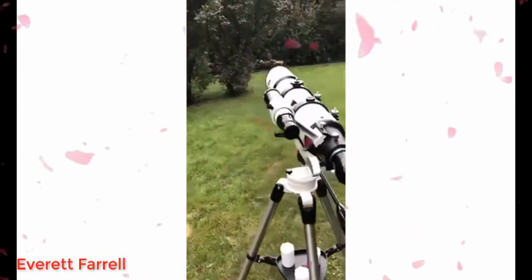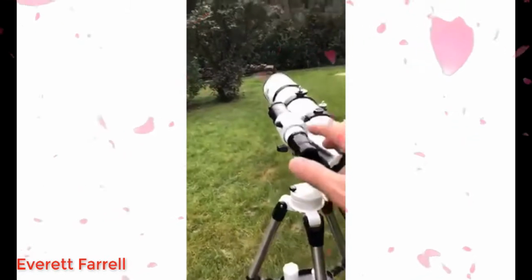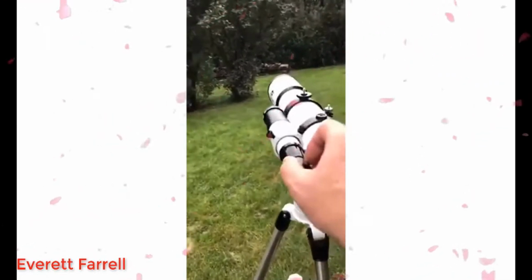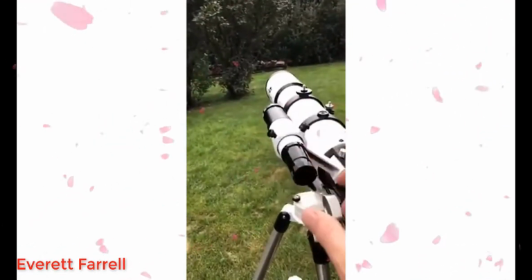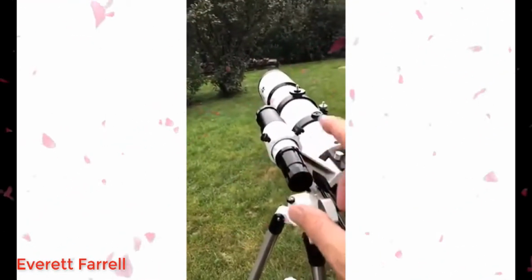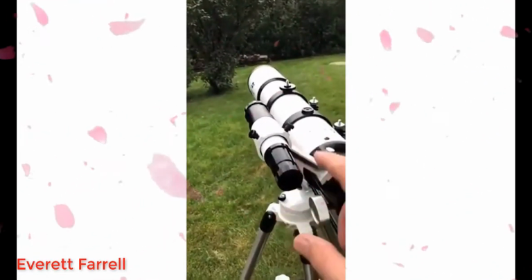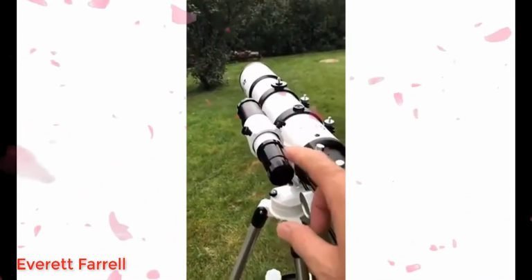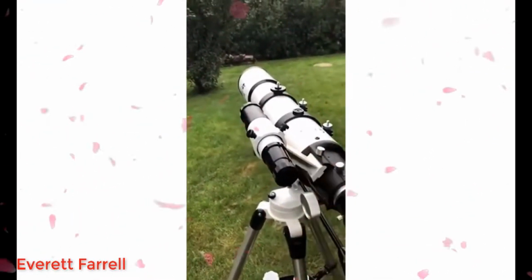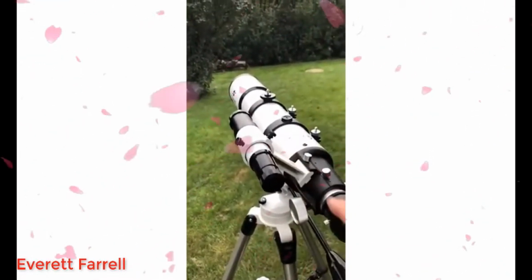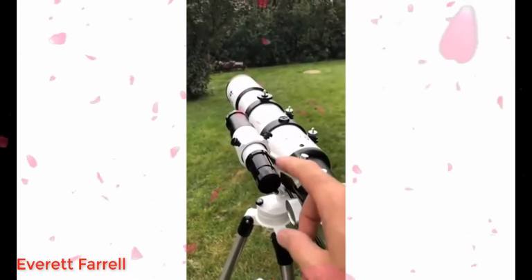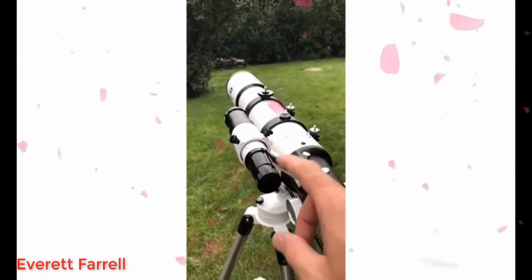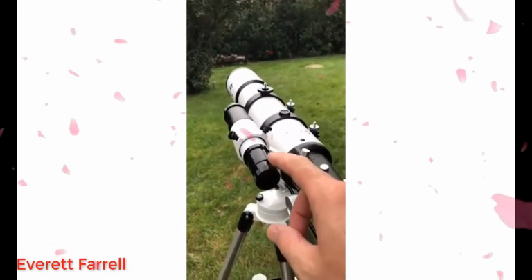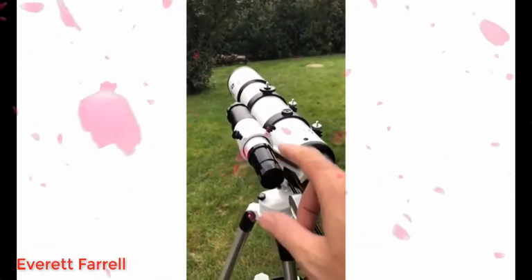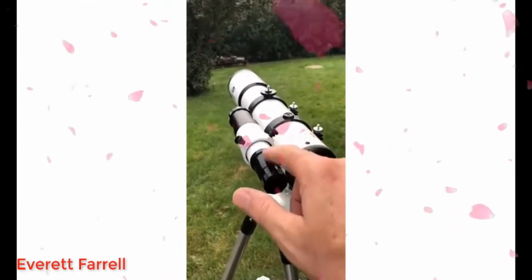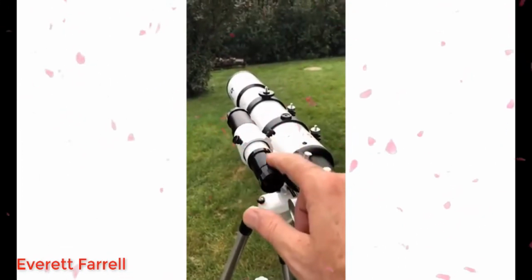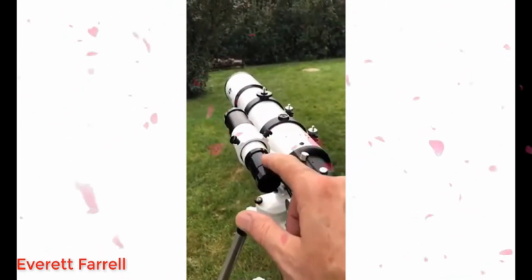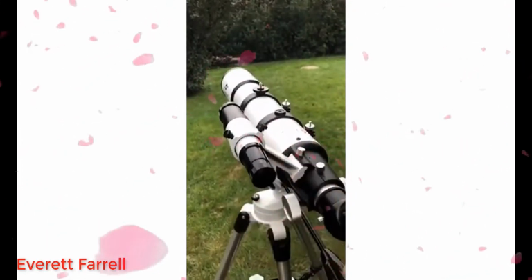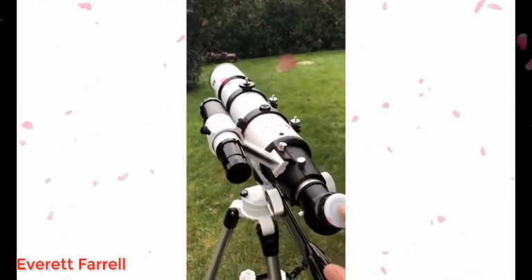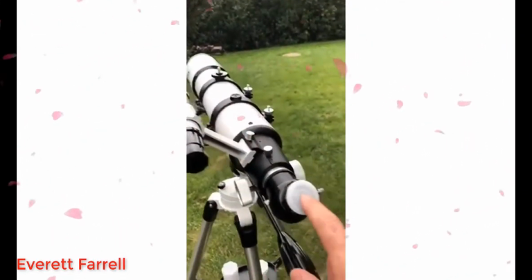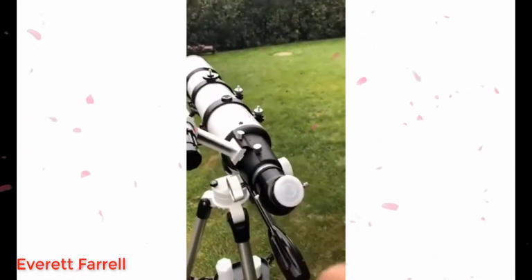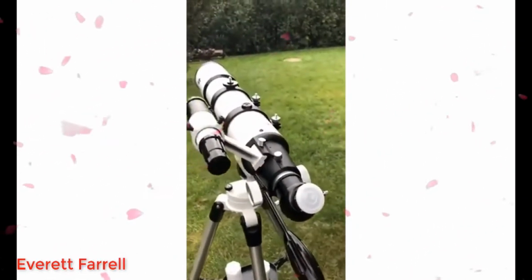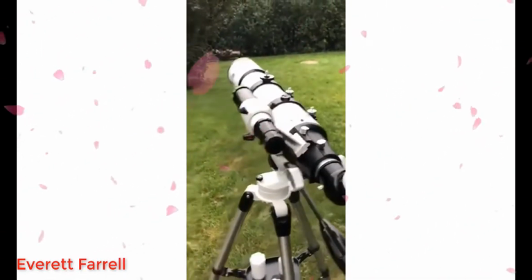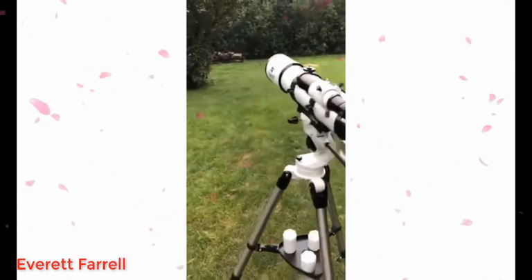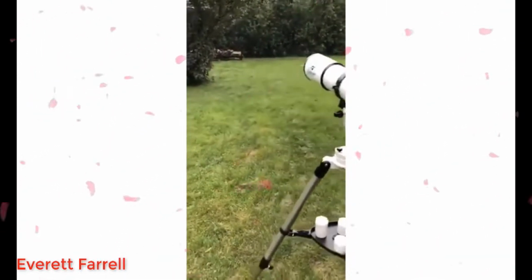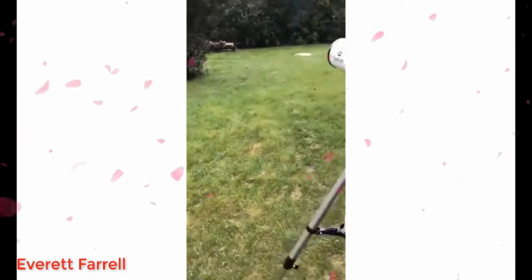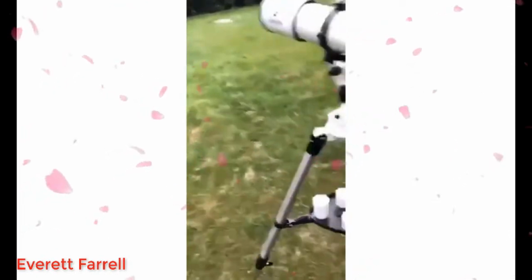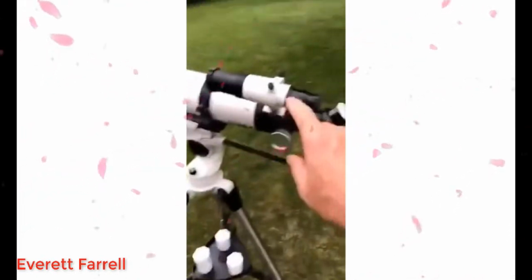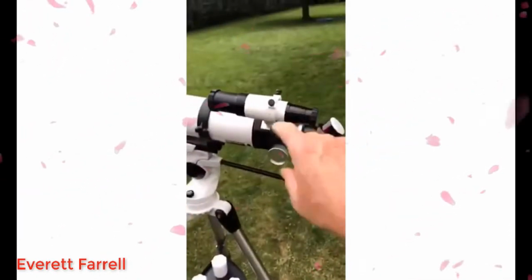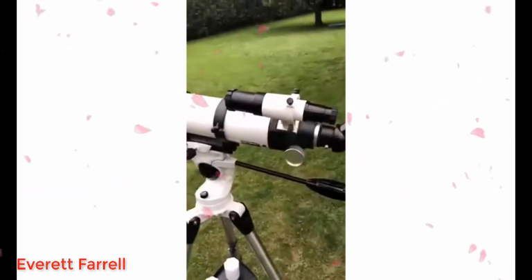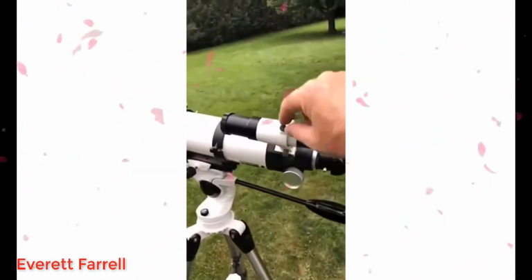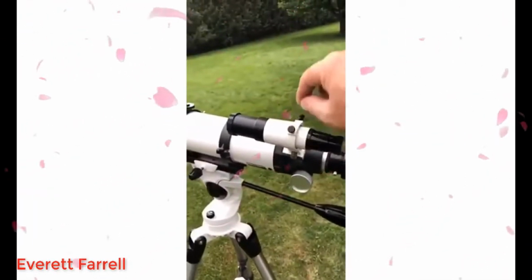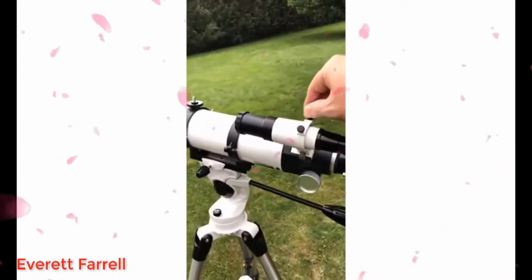As a spotting scope it's very easy to adjust. You use this to get the star, moon, or whatever you're looking at into the crosshairs, and when that's done, when you look through this part, it comes up perfect — it's right on it — depending on how good you are at aiming. You adjust it with these screws.